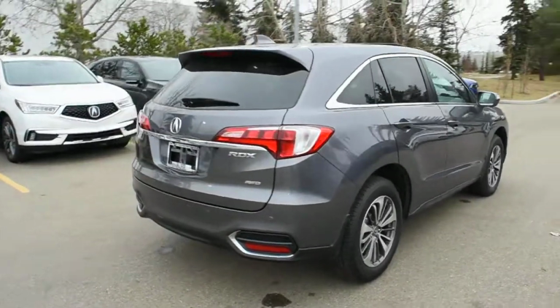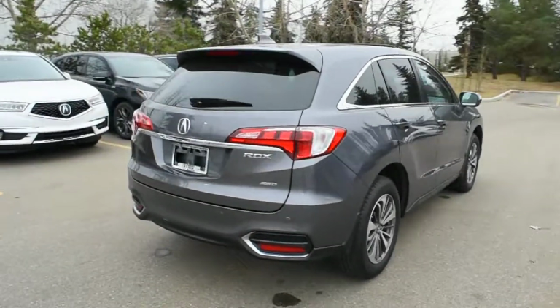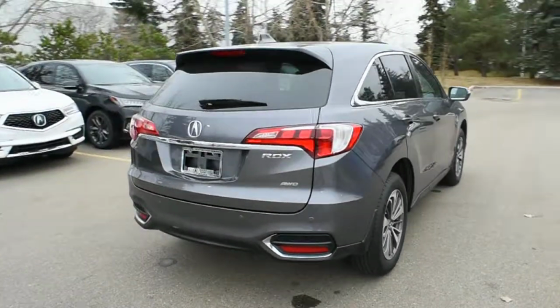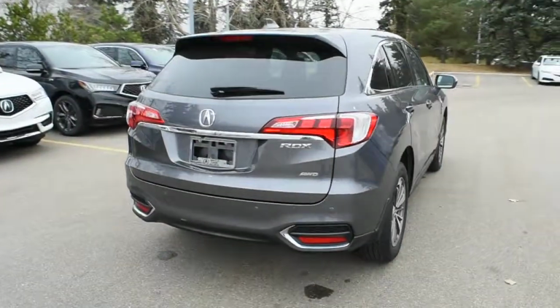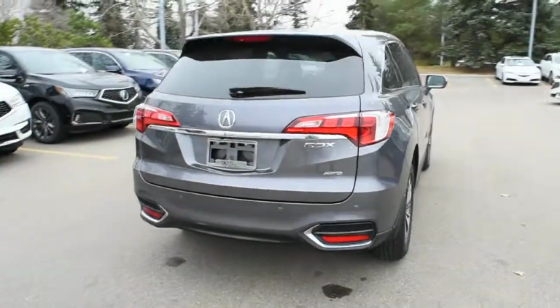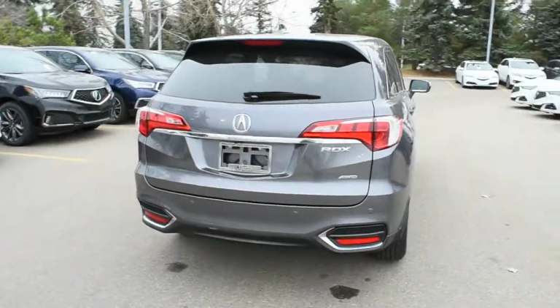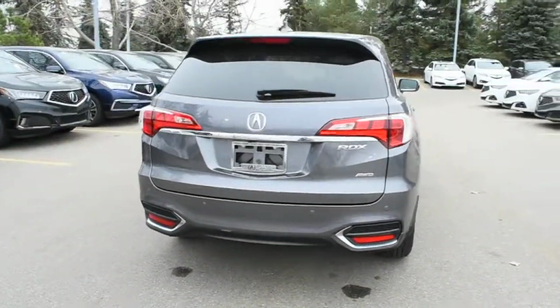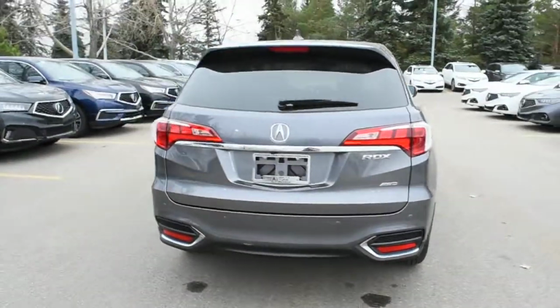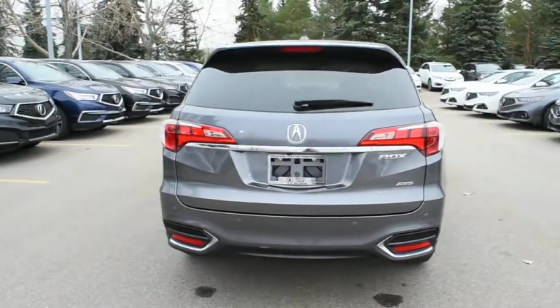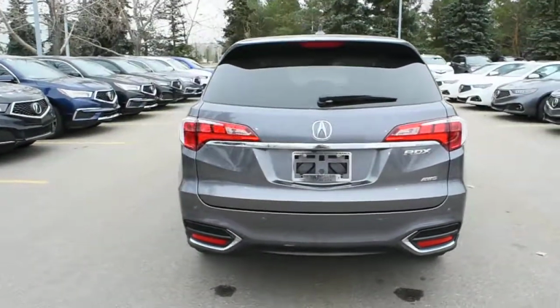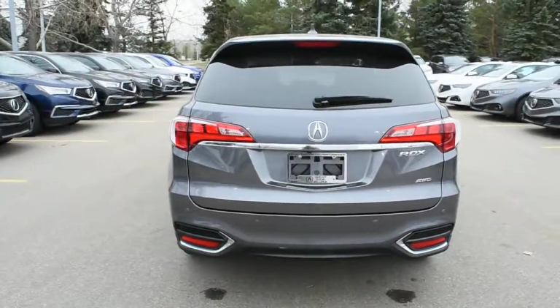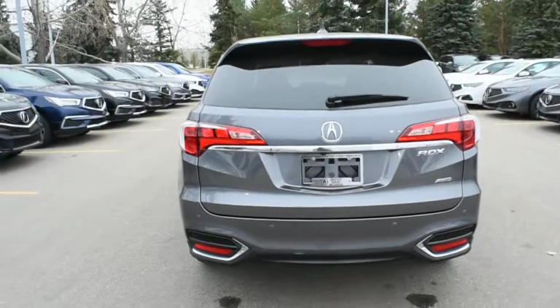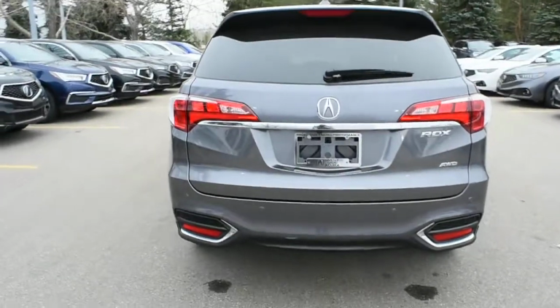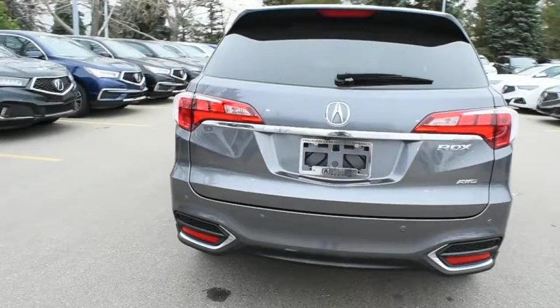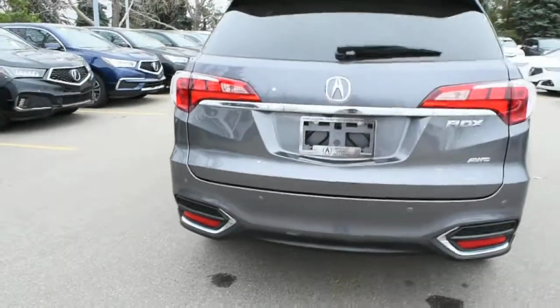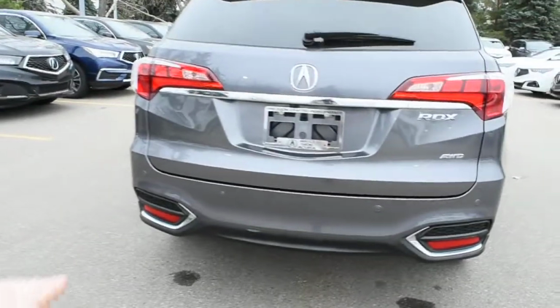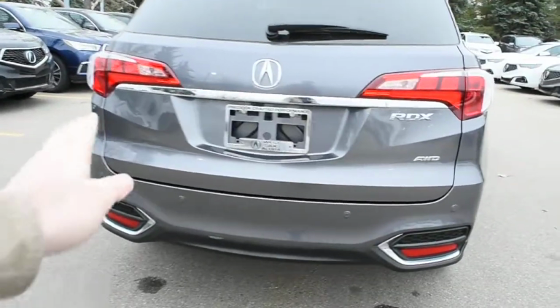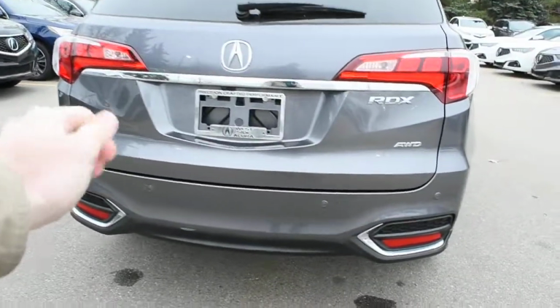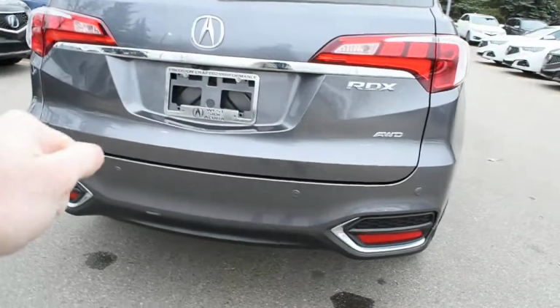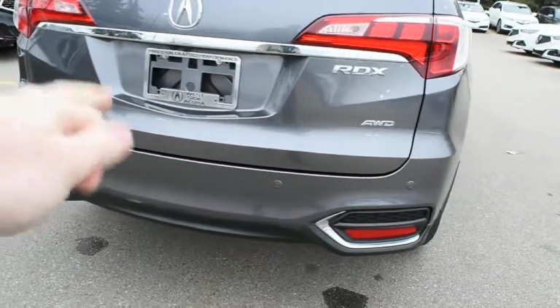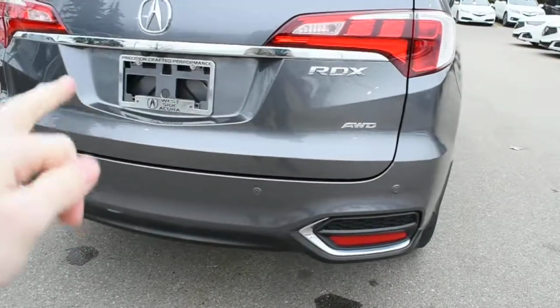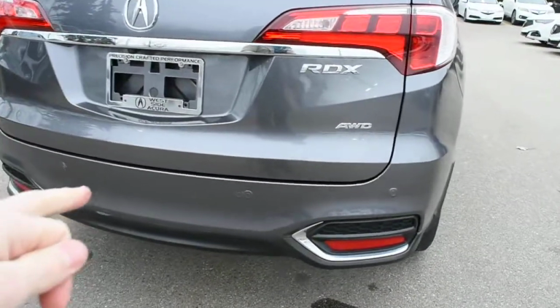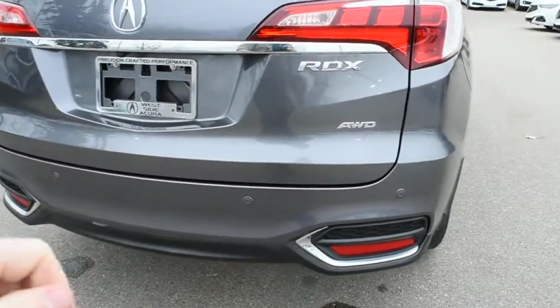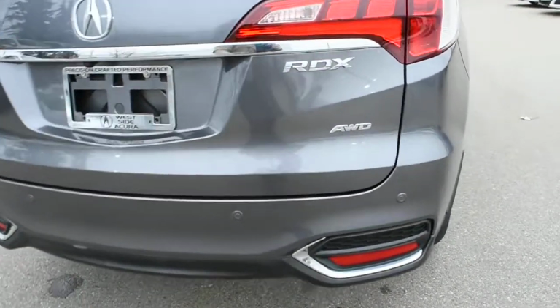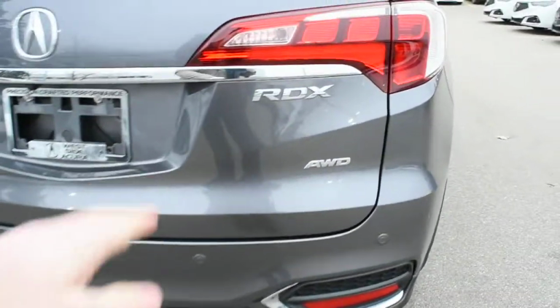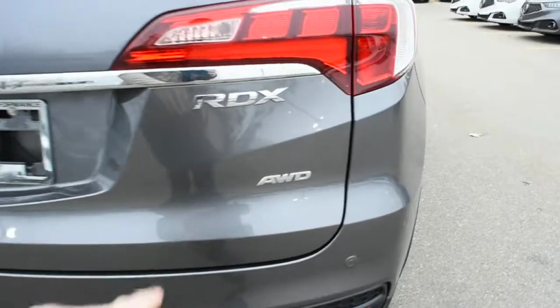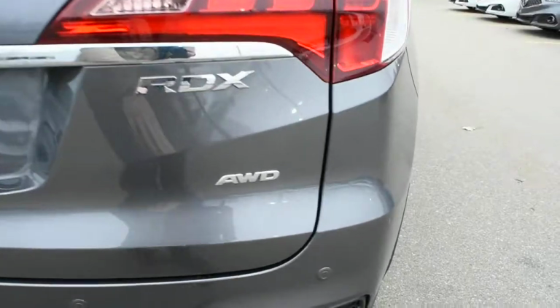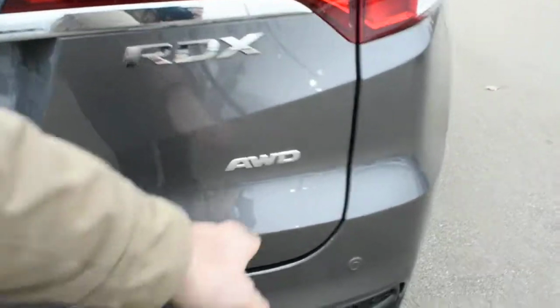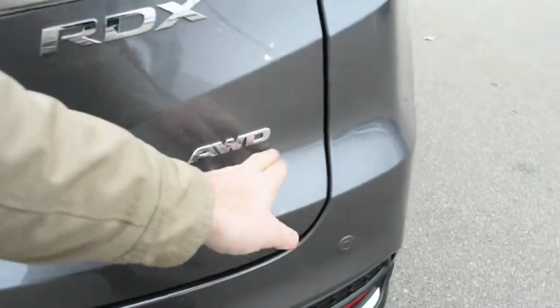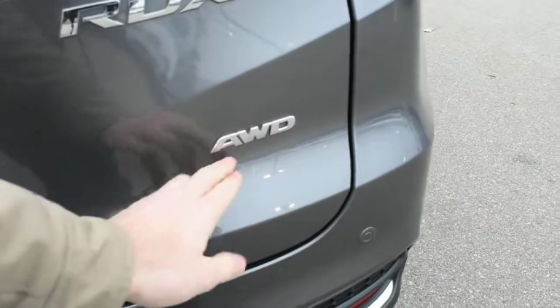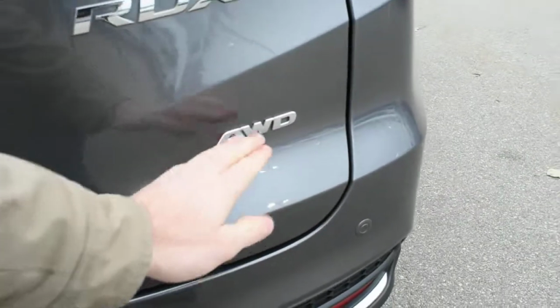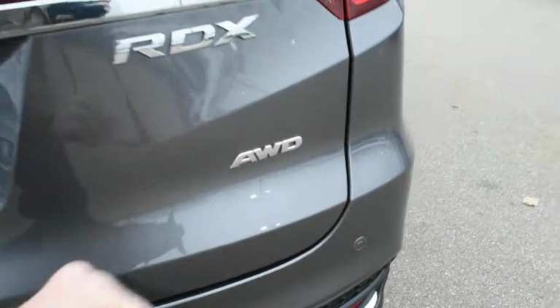As we make our way towards the rear, this does feature full LED tail lights. Located on your rear bumper, it offers you your parking sensors. Badged on the liftgate, you have your all-wheel-drive badging.